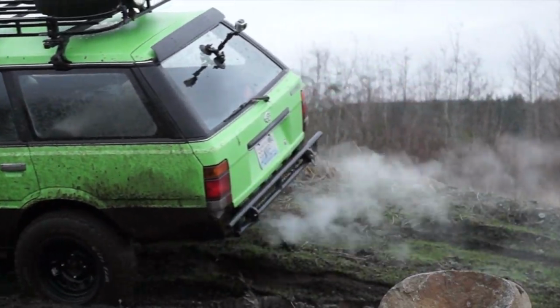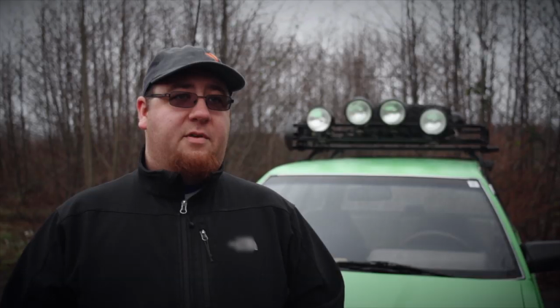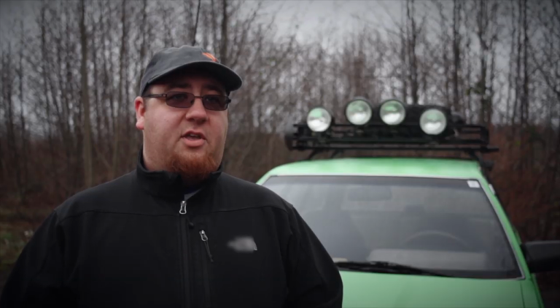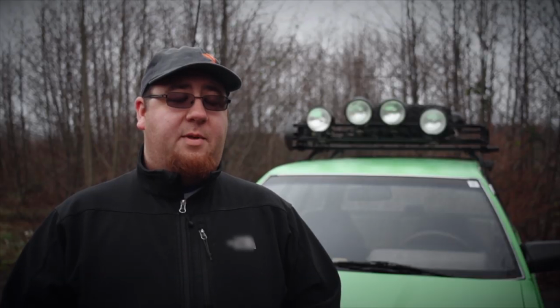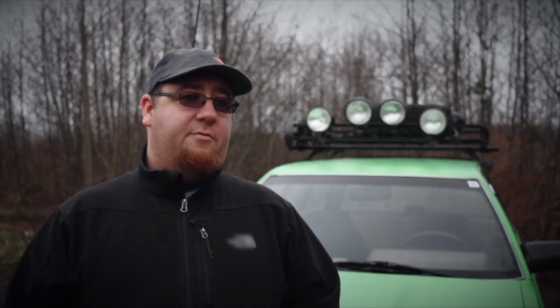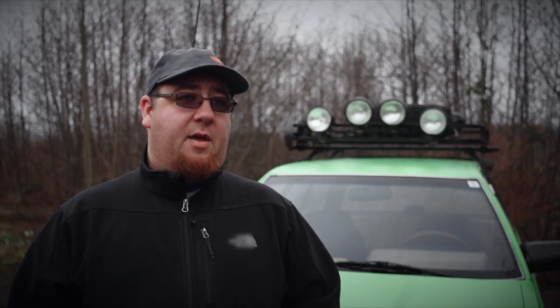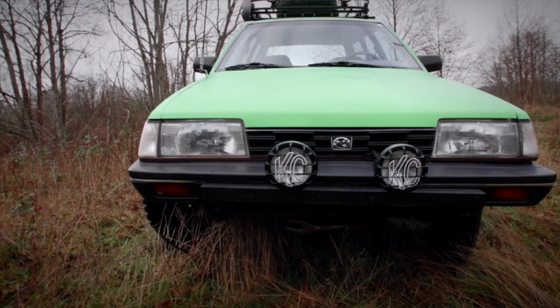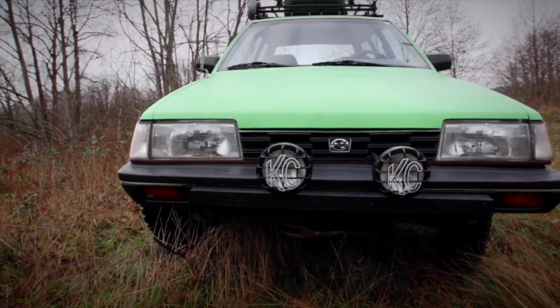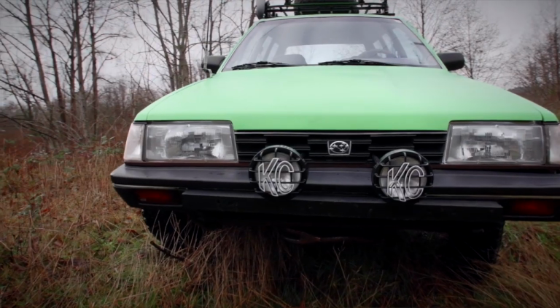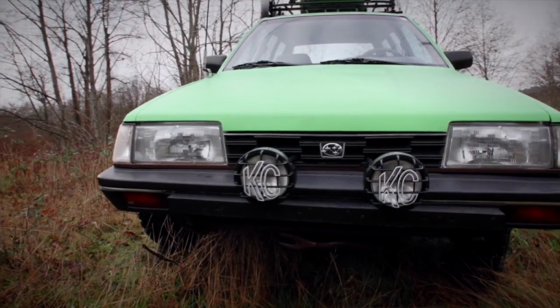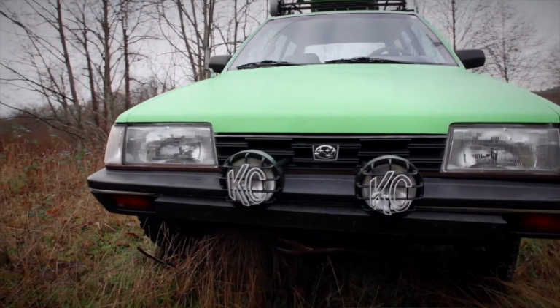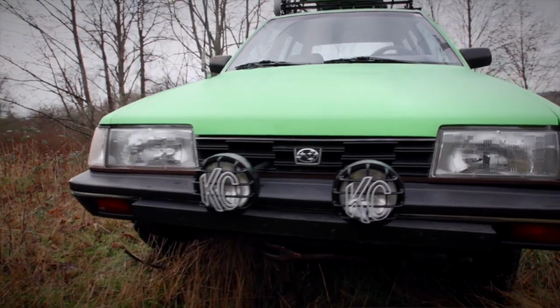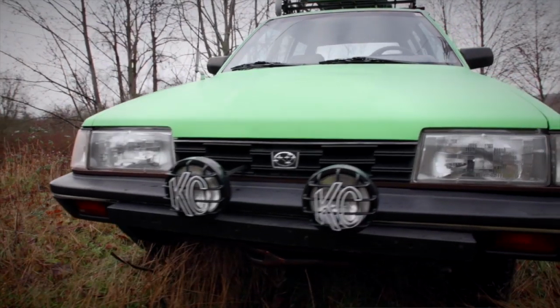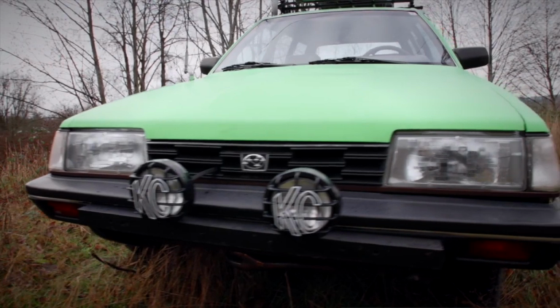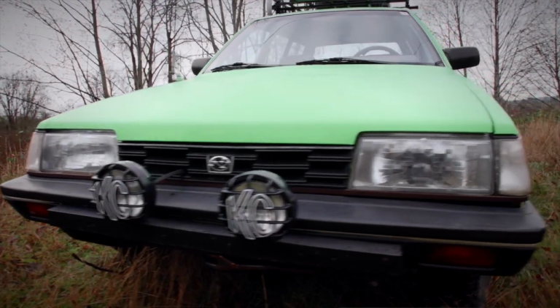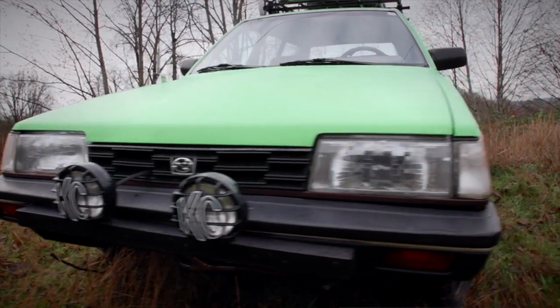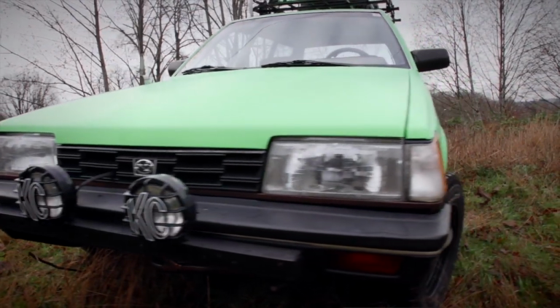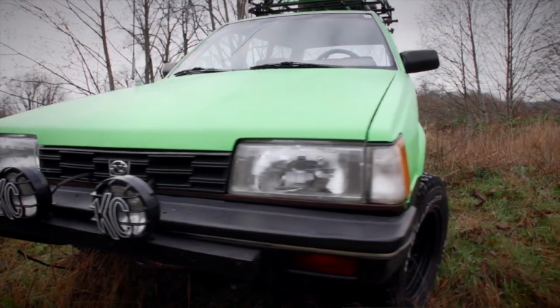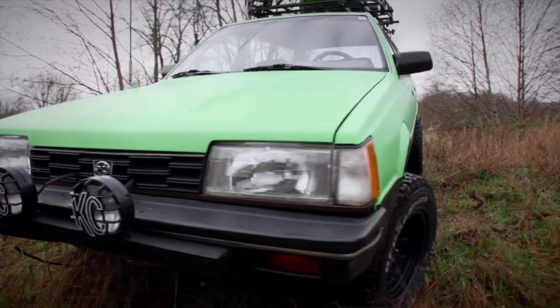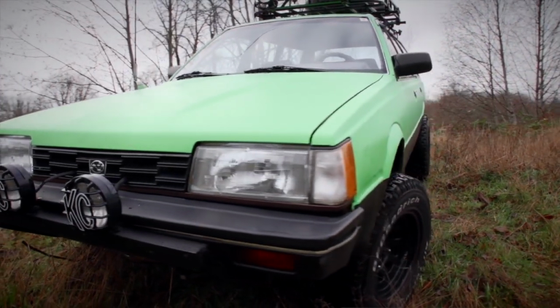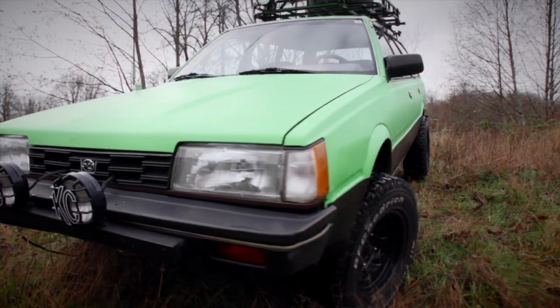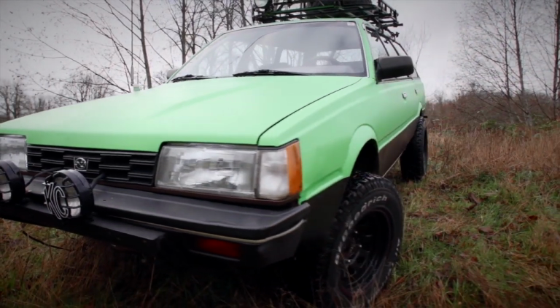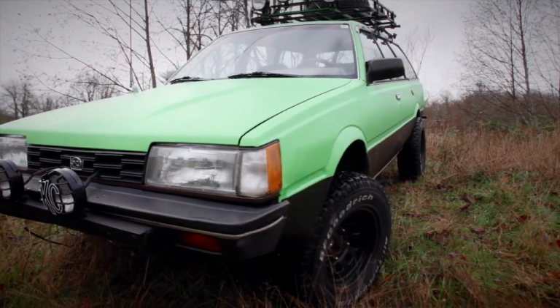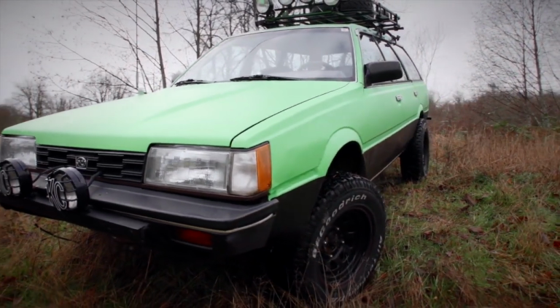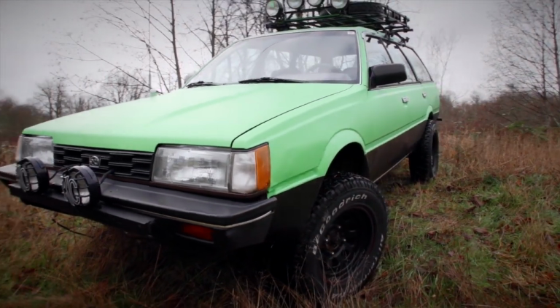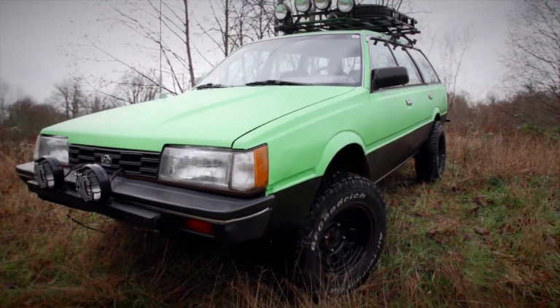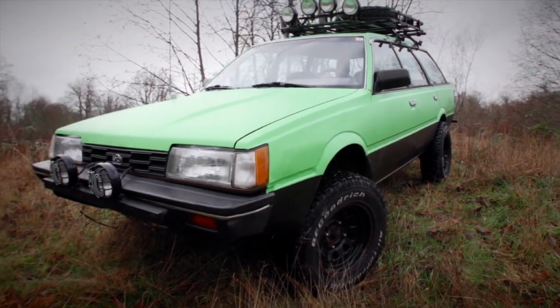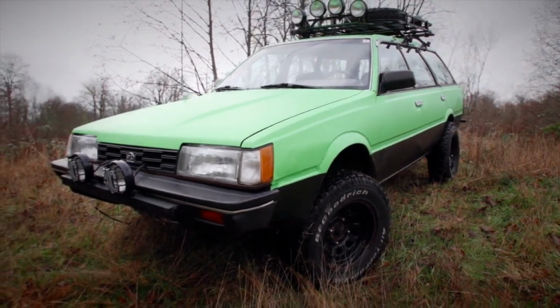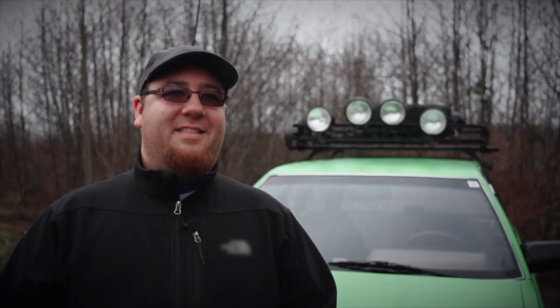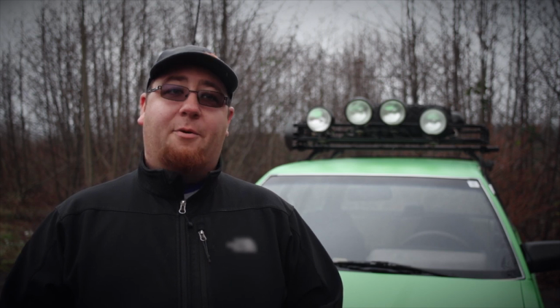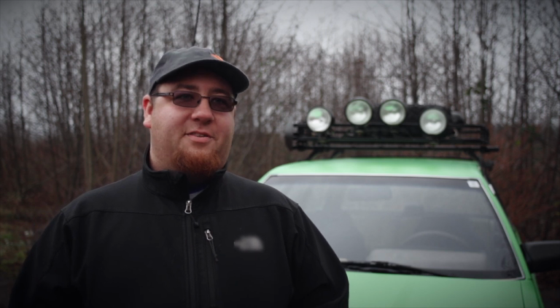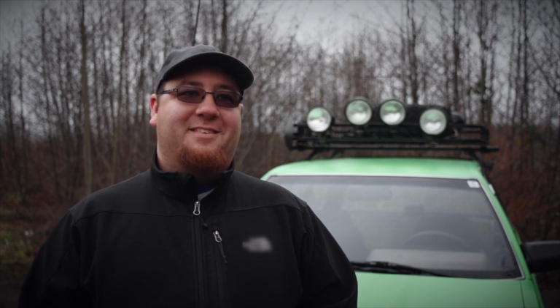It was actually a hand-me-down from my grandpa. This is probably the fourth iteration of it — different transmission setups, tires, and obviously the color. I would never sell this.